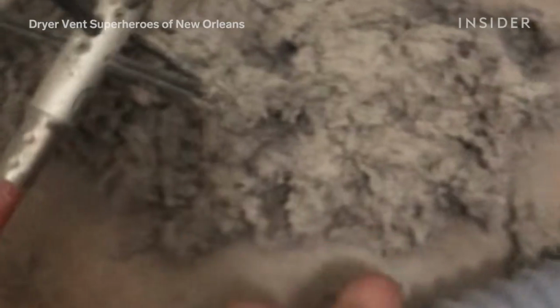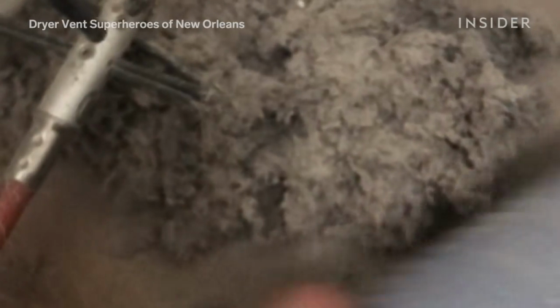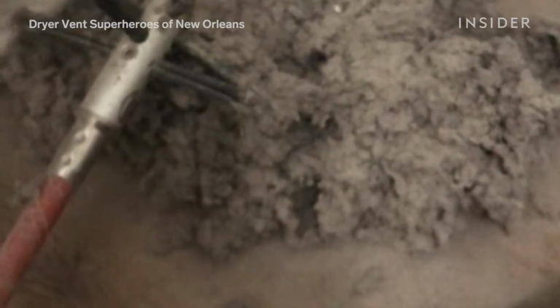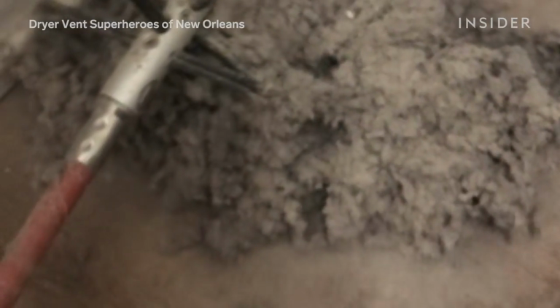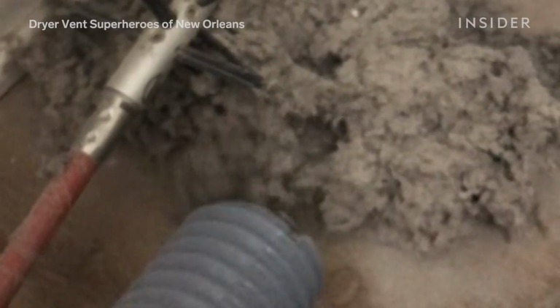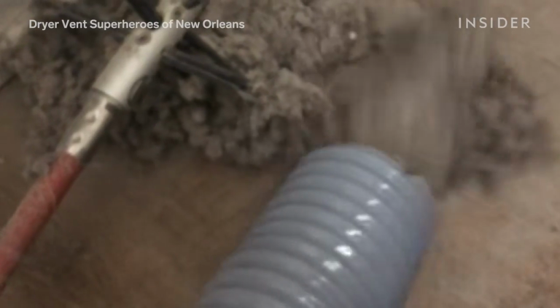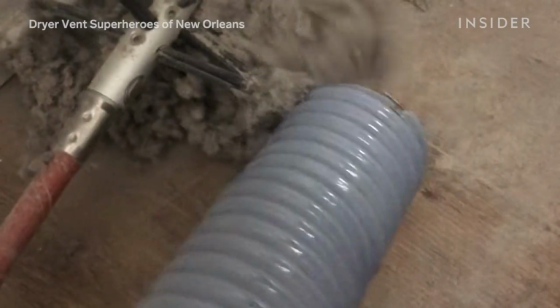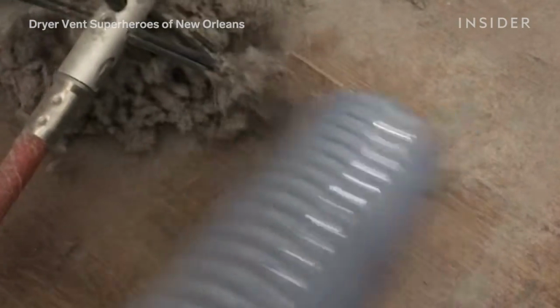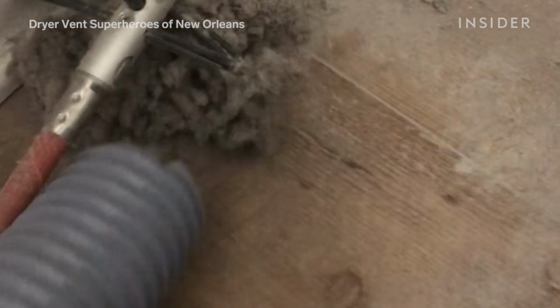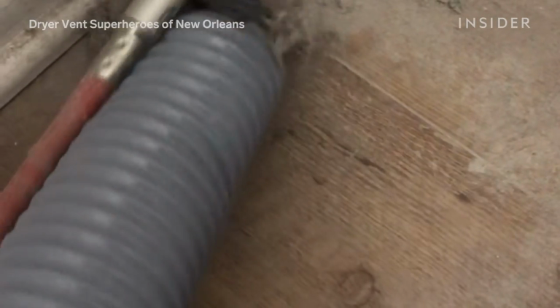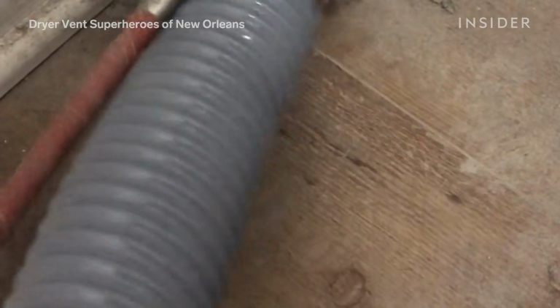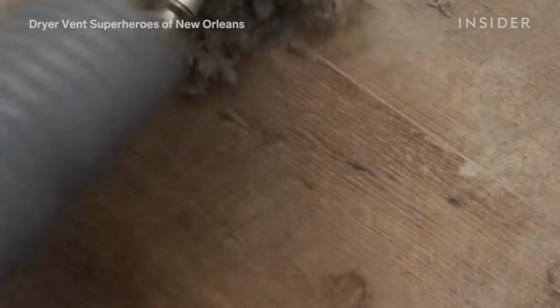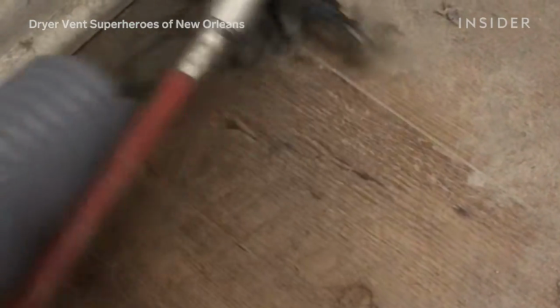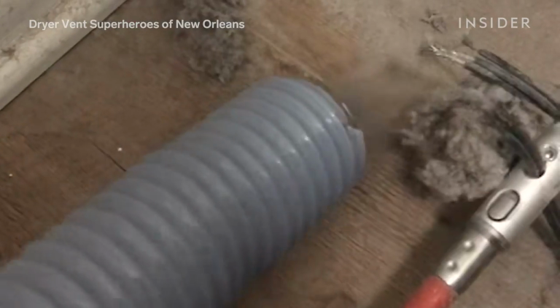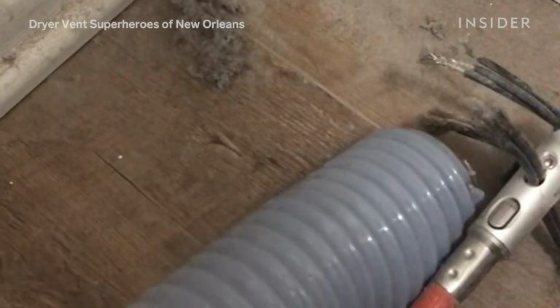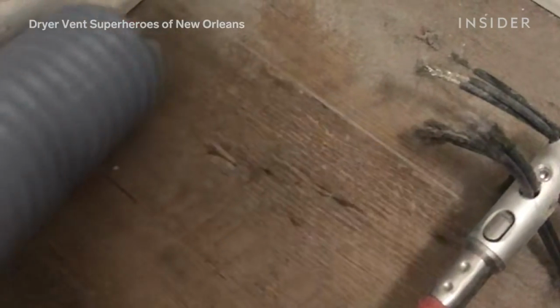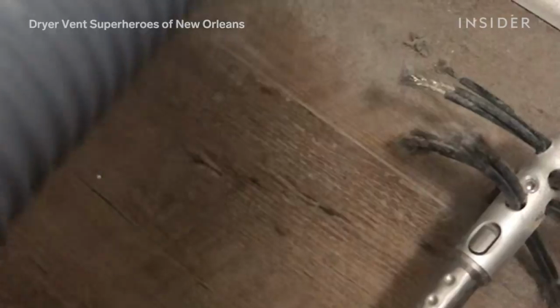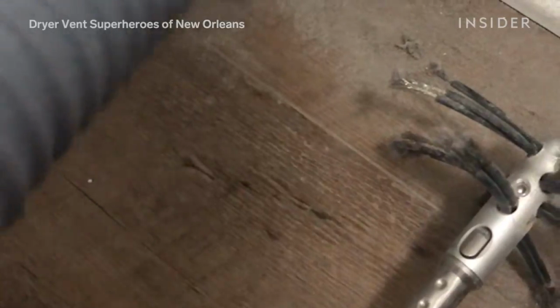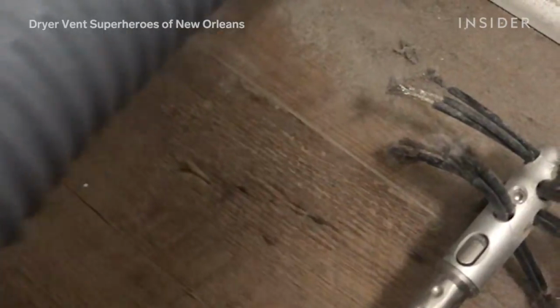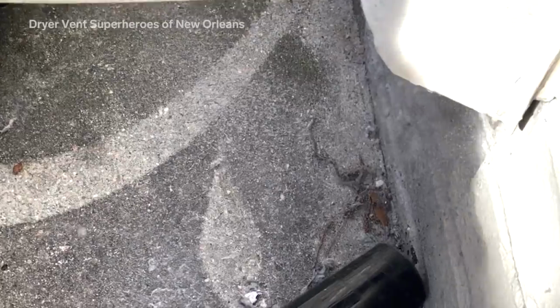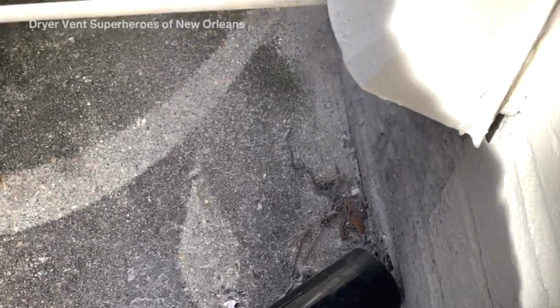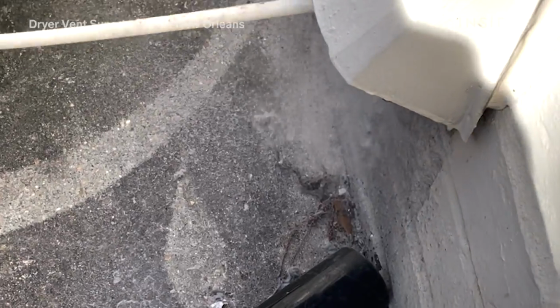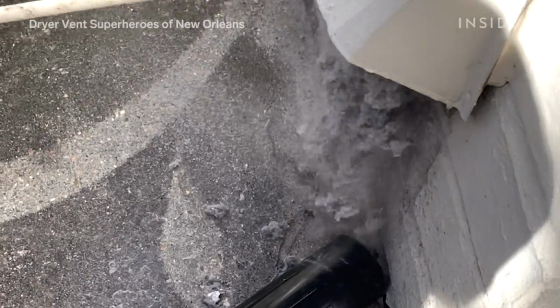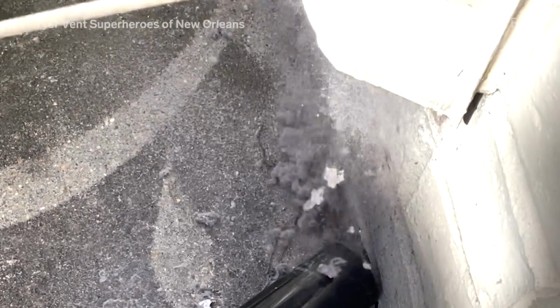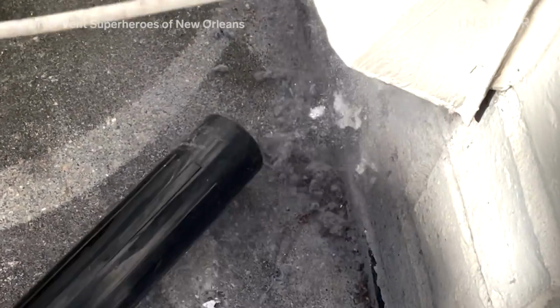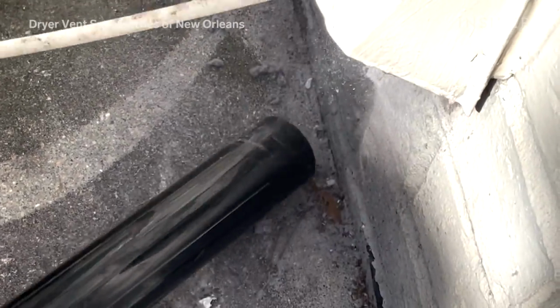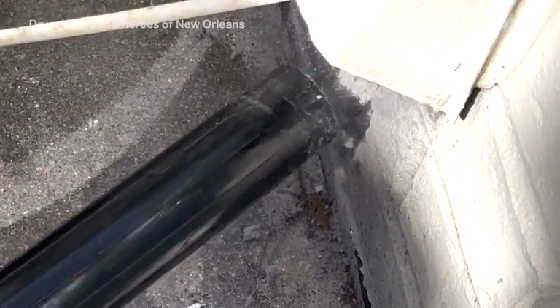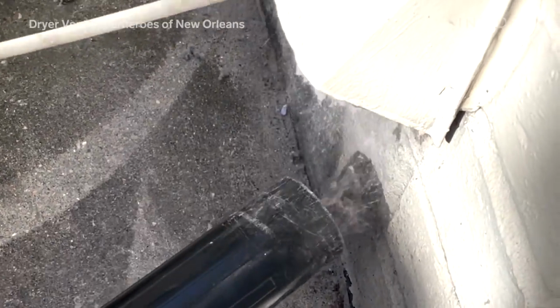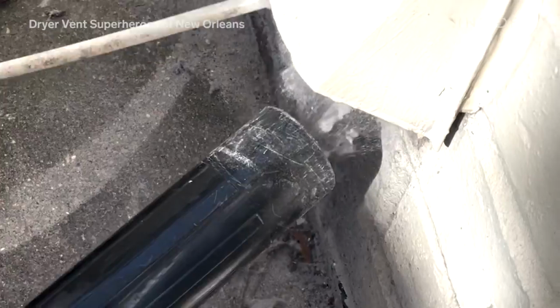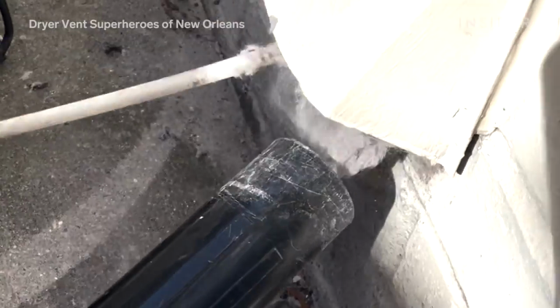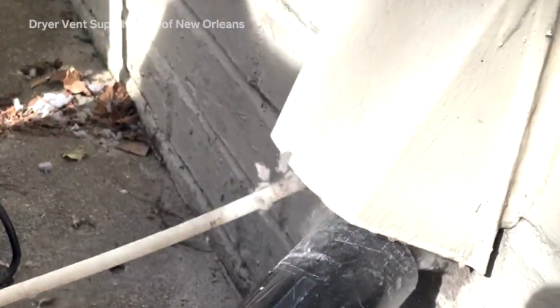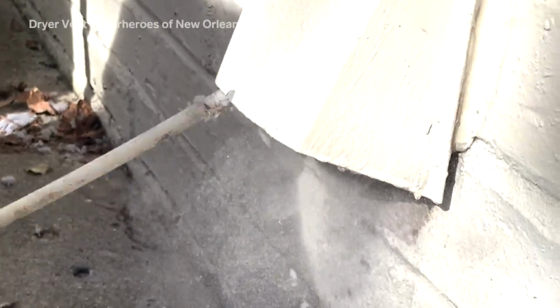When we take our HEPA filter vacuum cleaner, we make sure that no dust gets in the air for either us or the customer to breathe in. No cleaning solutions or chemicals — just the brushes and the HEPA filter vacuum cleaner really does the job.